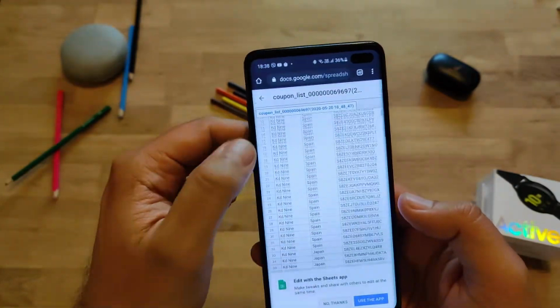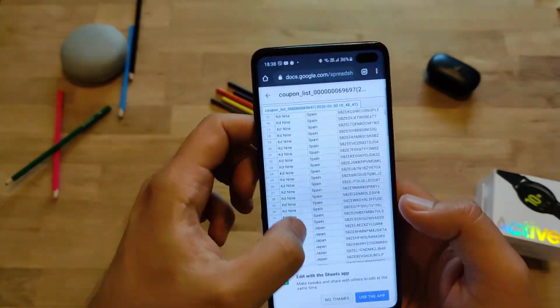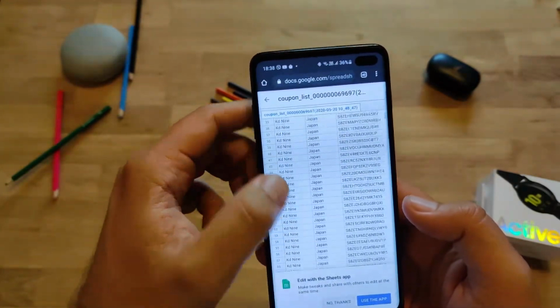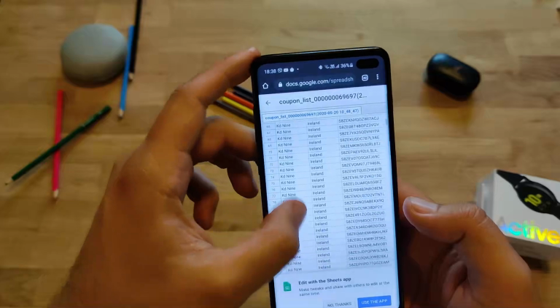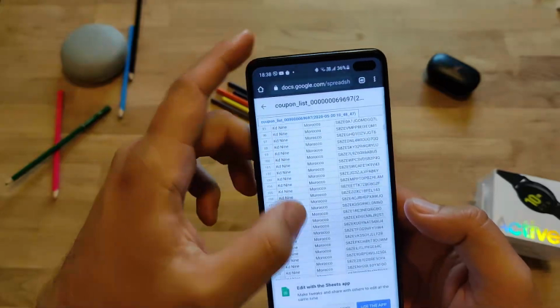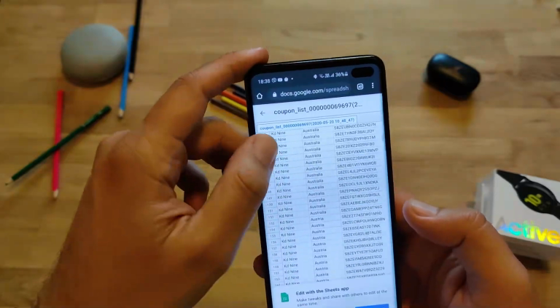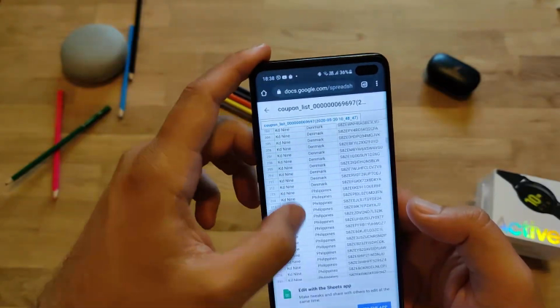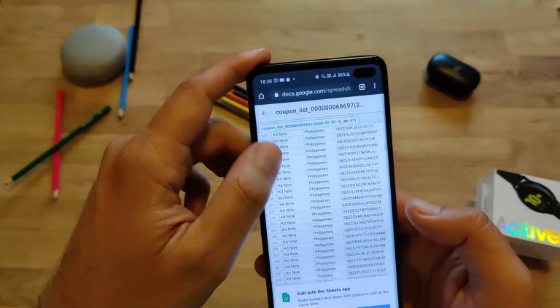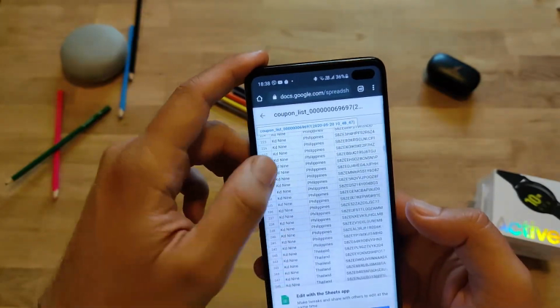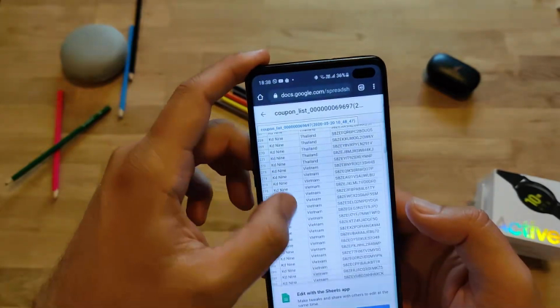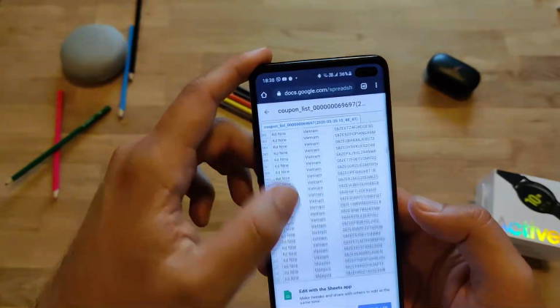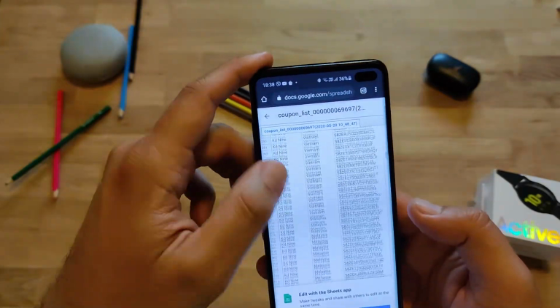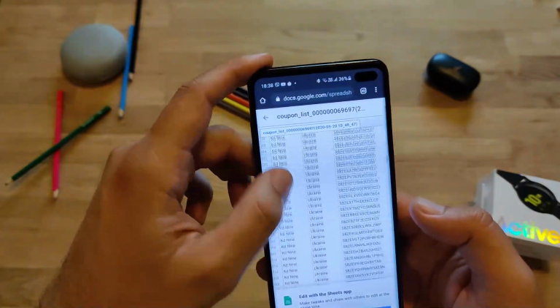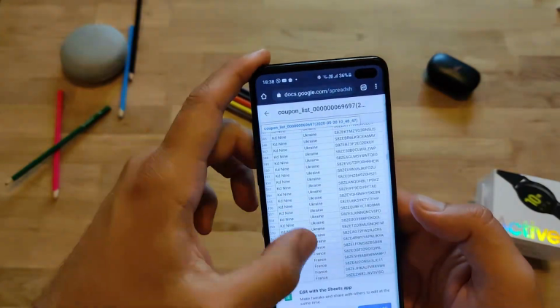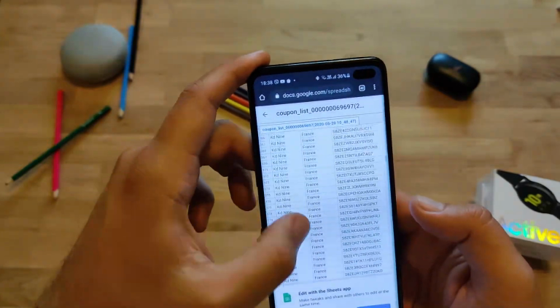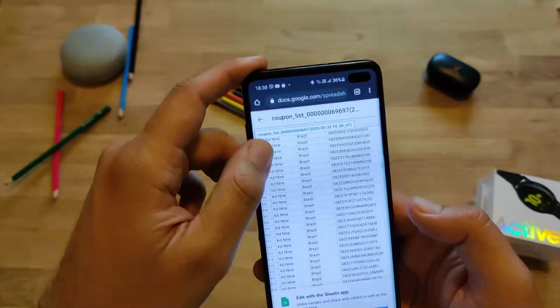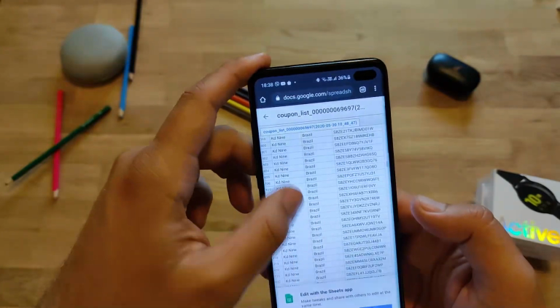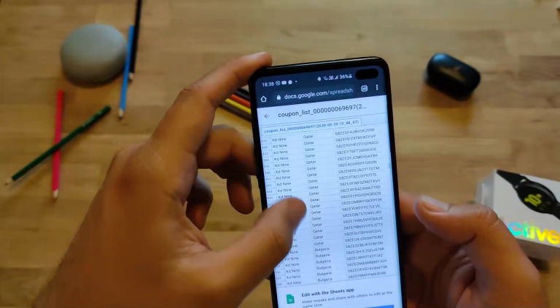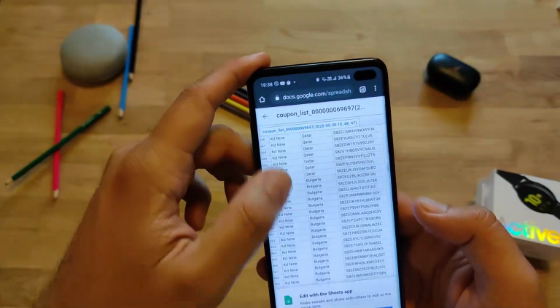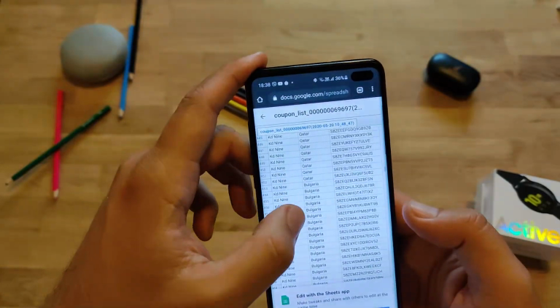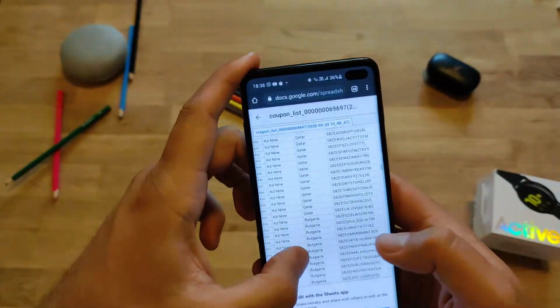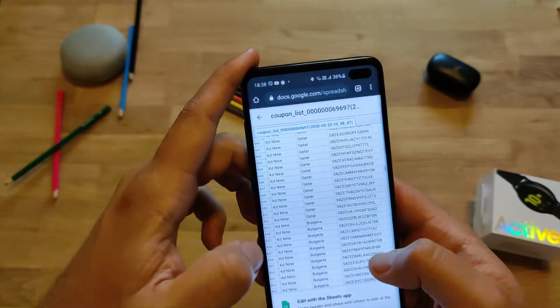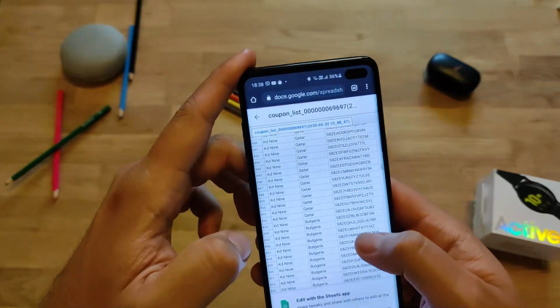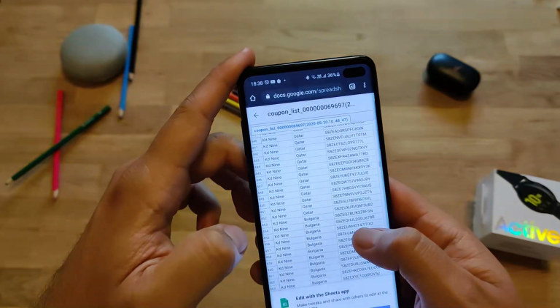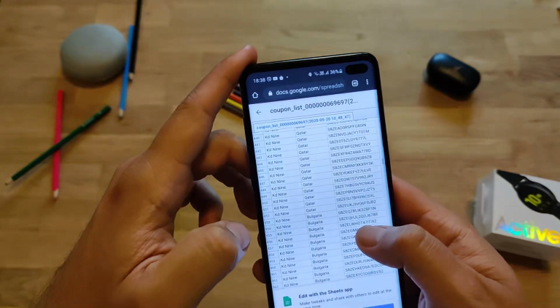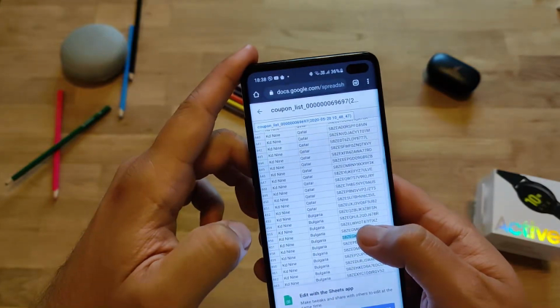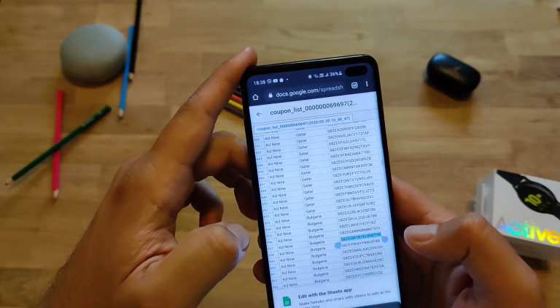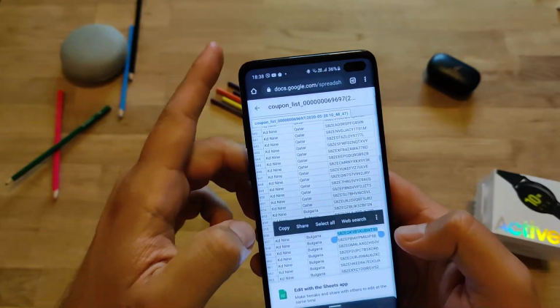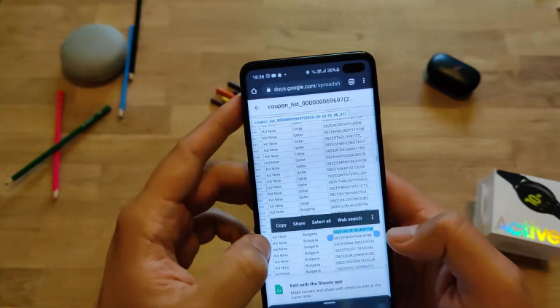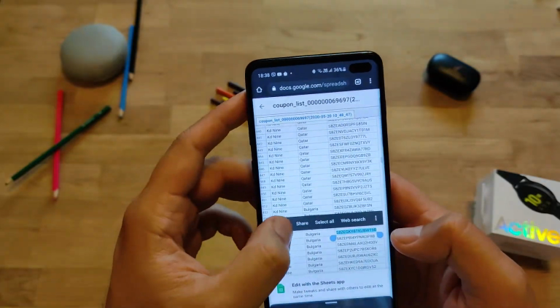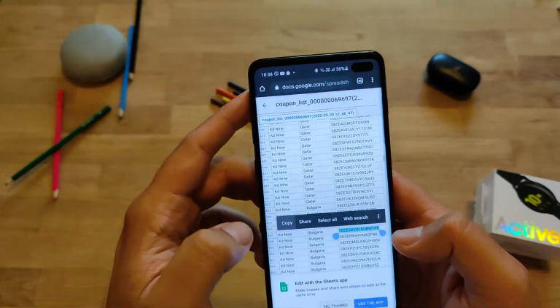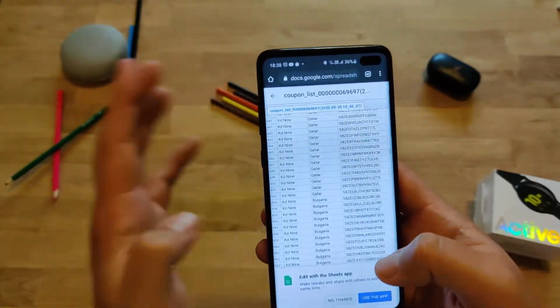I live in Bulgaria, so let's try to look for Bulgaria. All right — France, Brazil... okay, here it is. I just select this code and copy it.